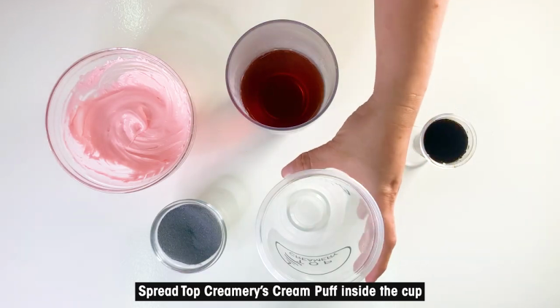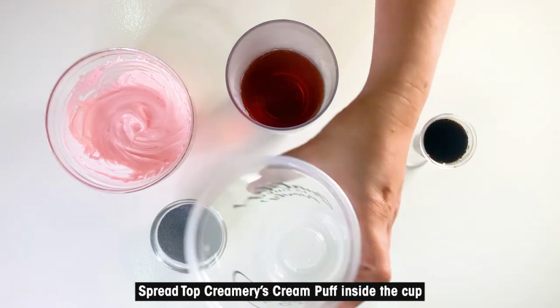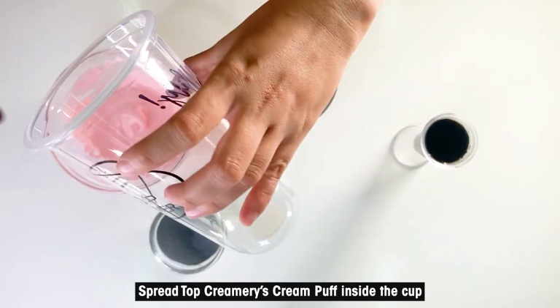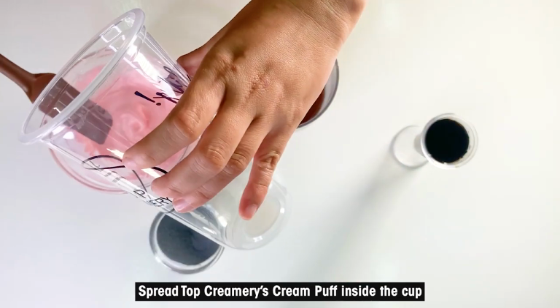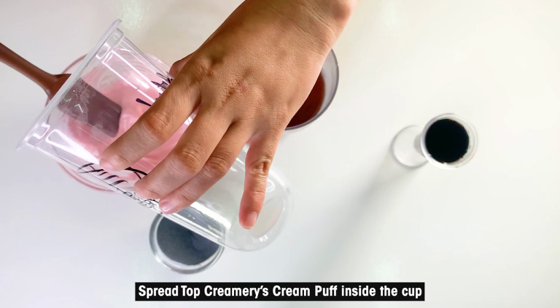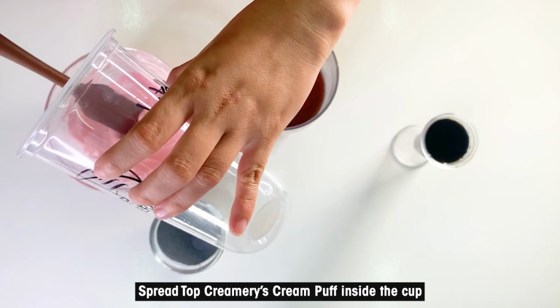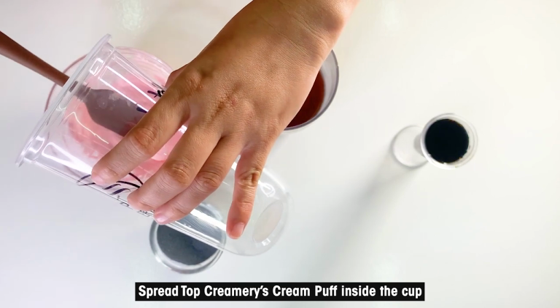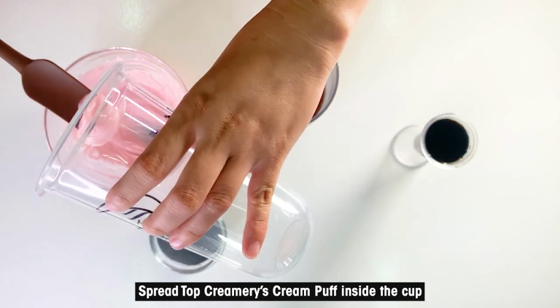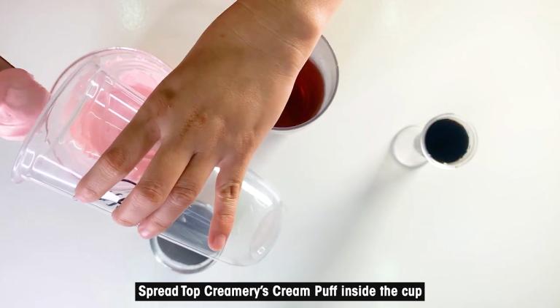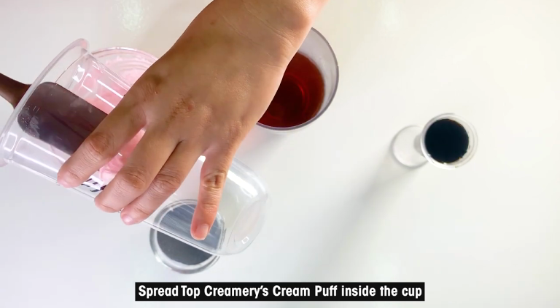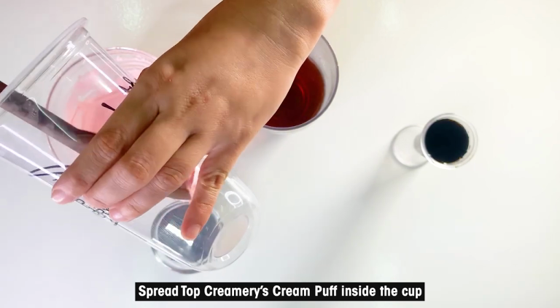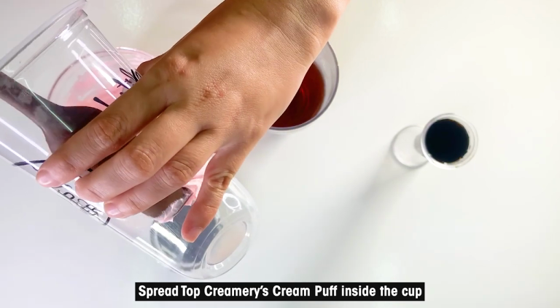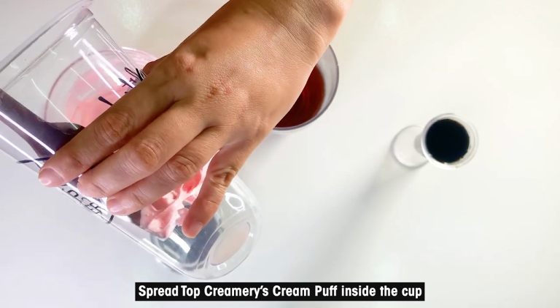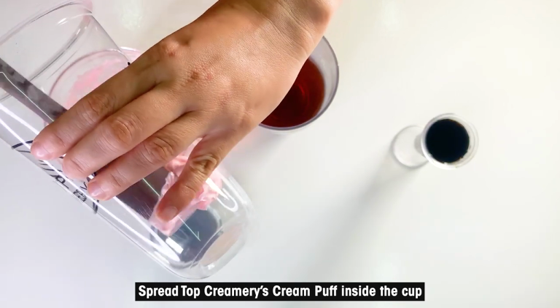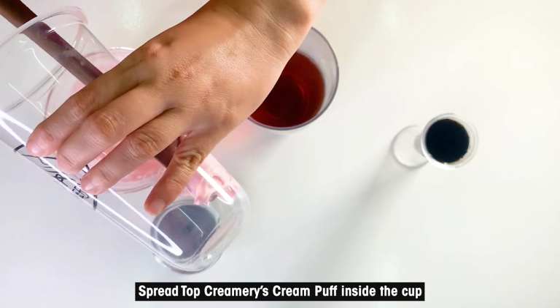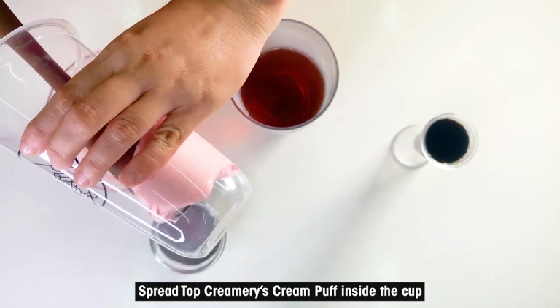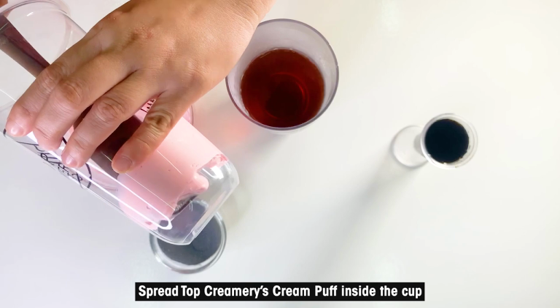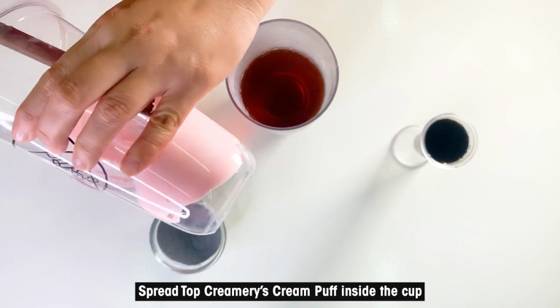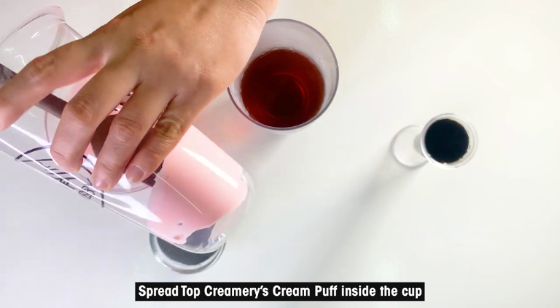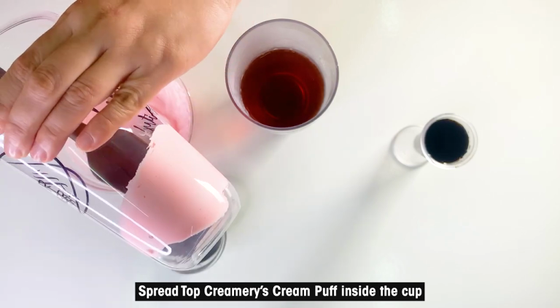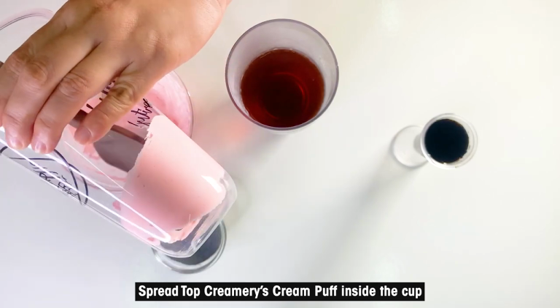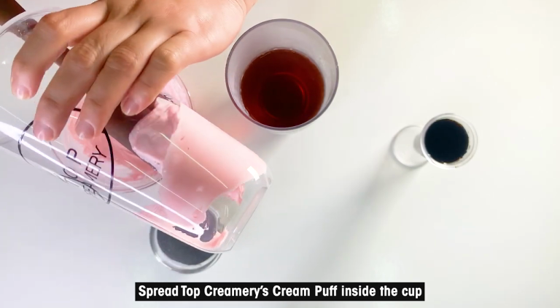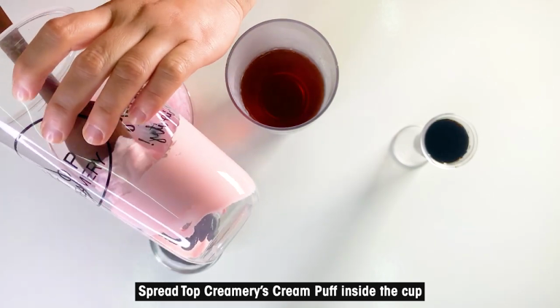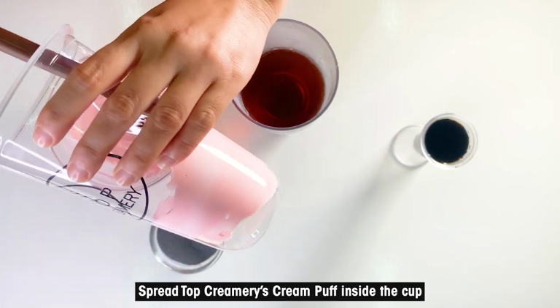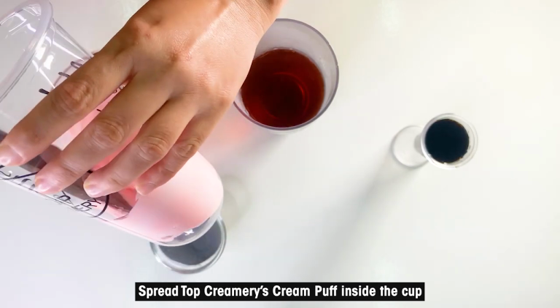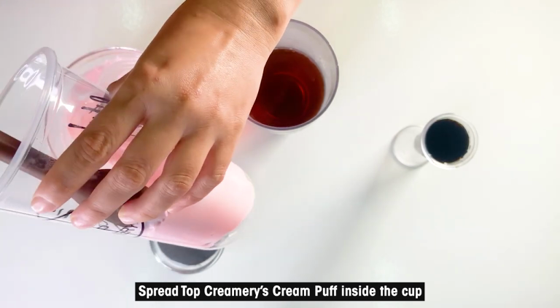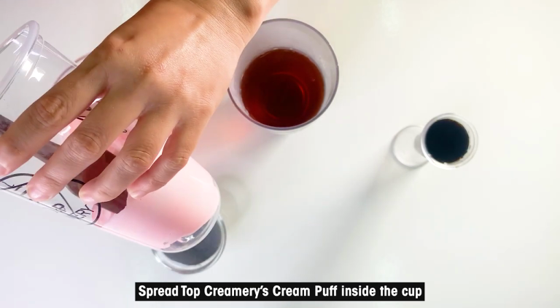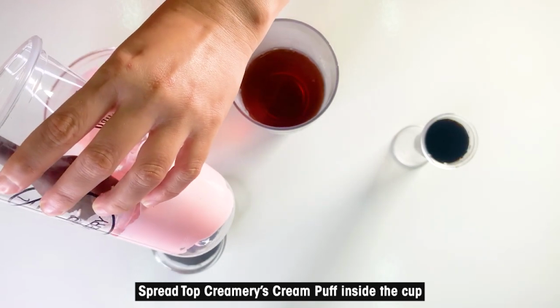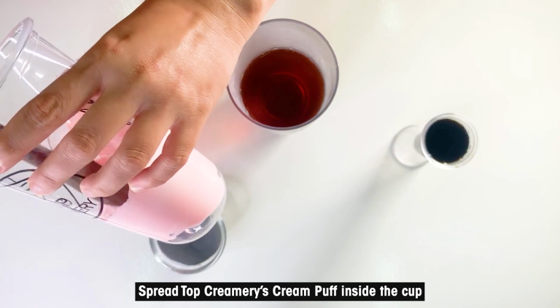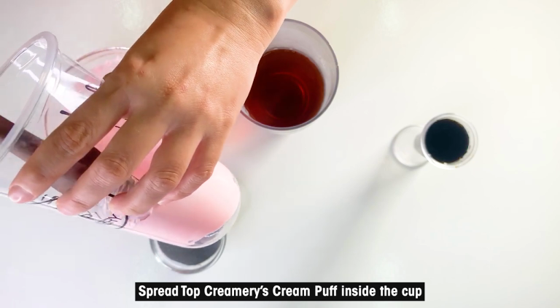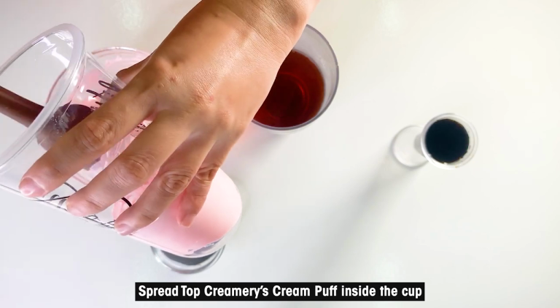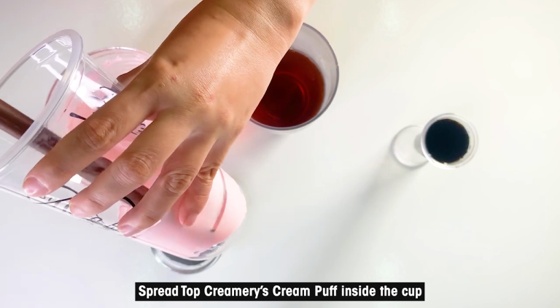Spread Top Creamery's cream puff and strawberry mixture. Apply on the lower half of the cup to create an imaginary separation. You may check the link below on how to make strawberry cream puff.